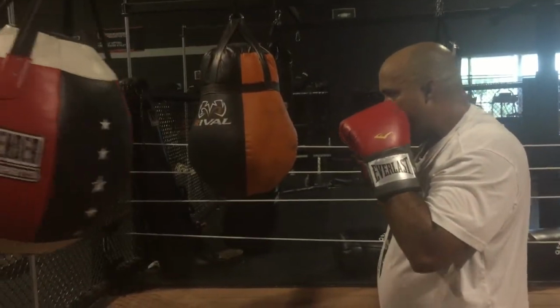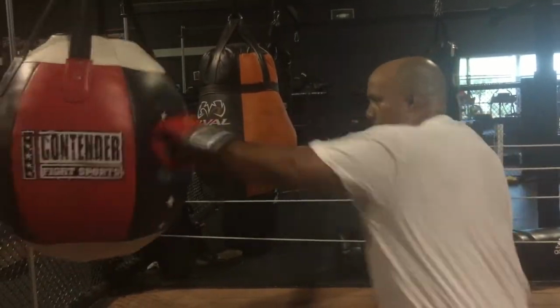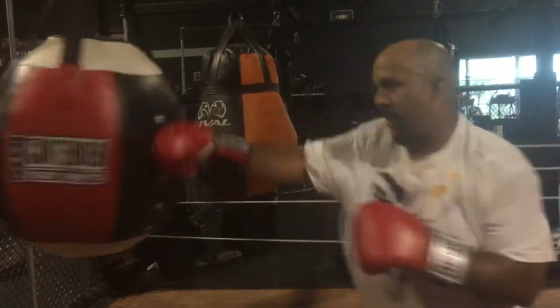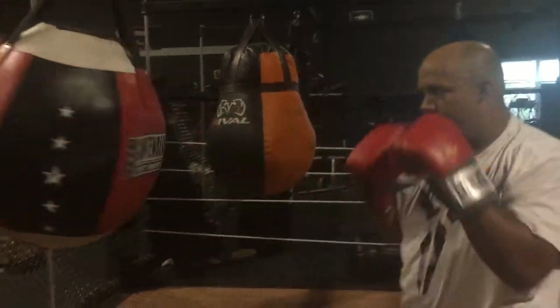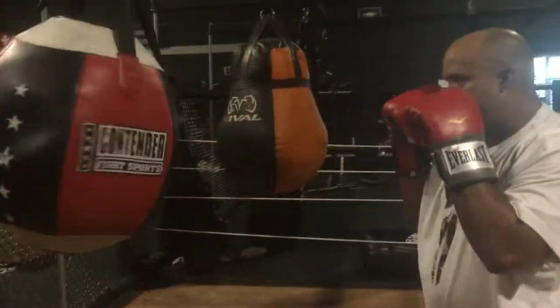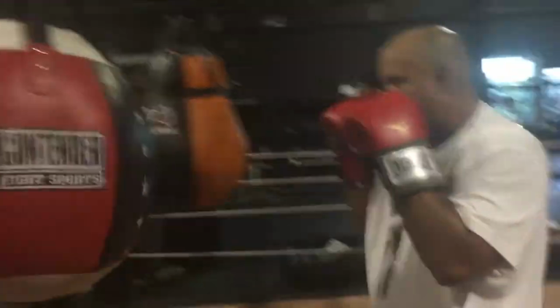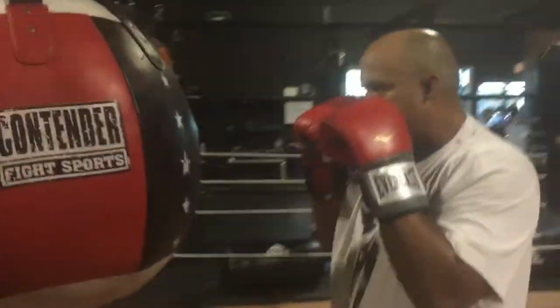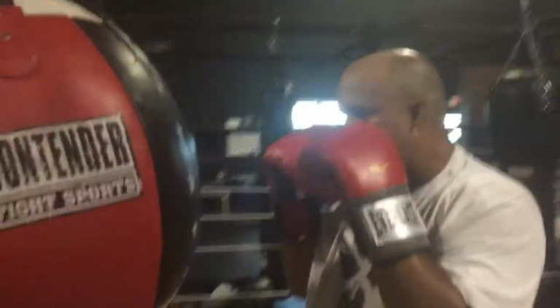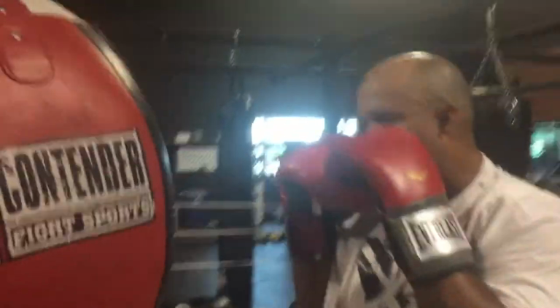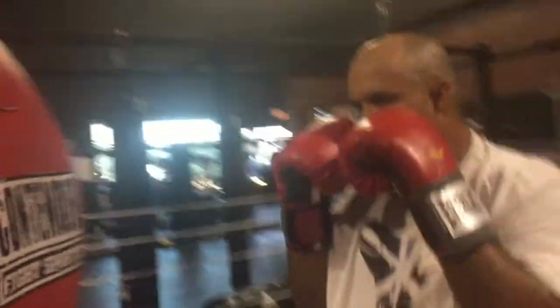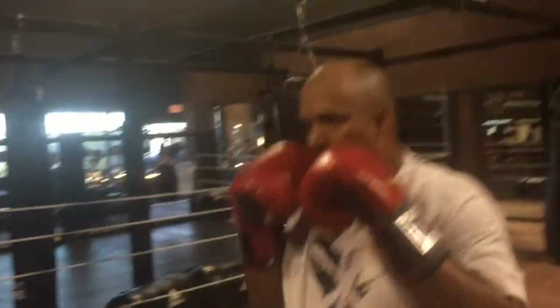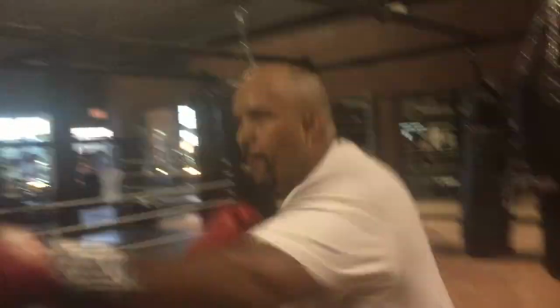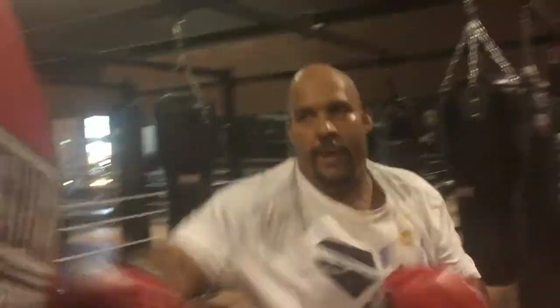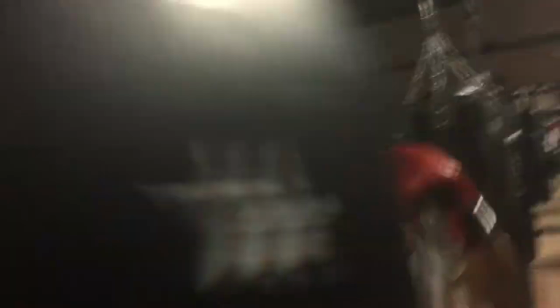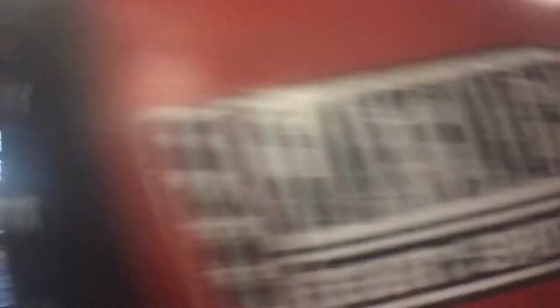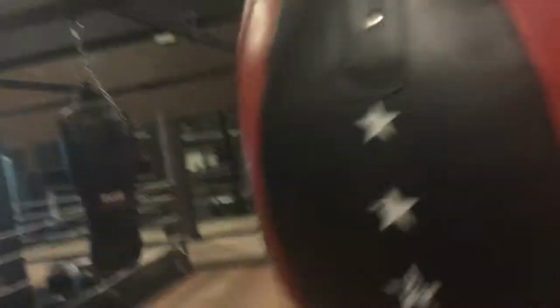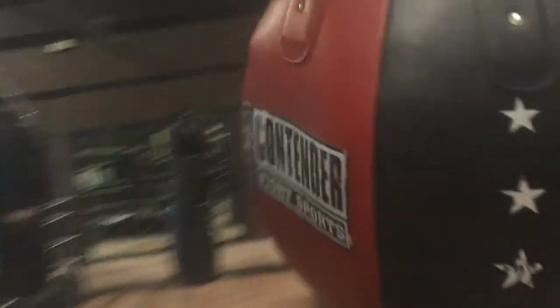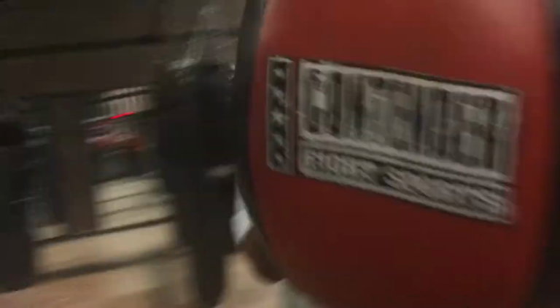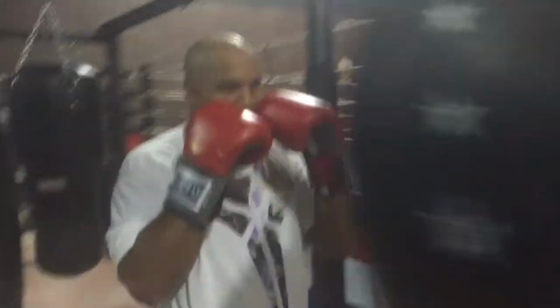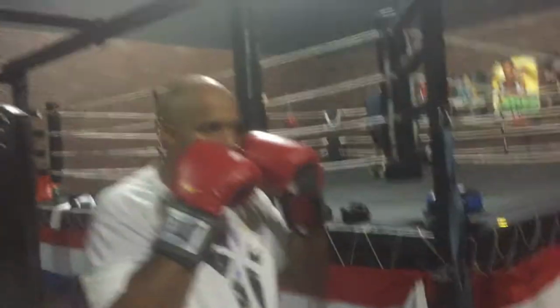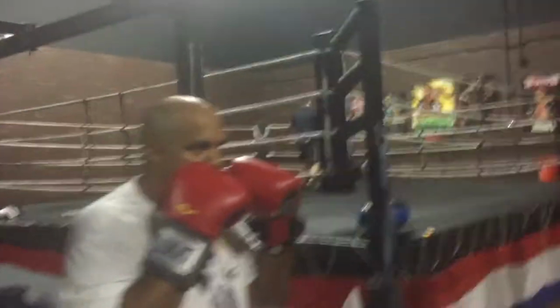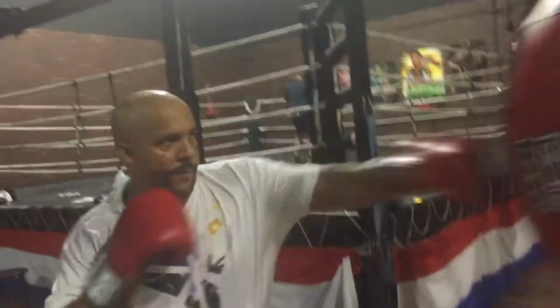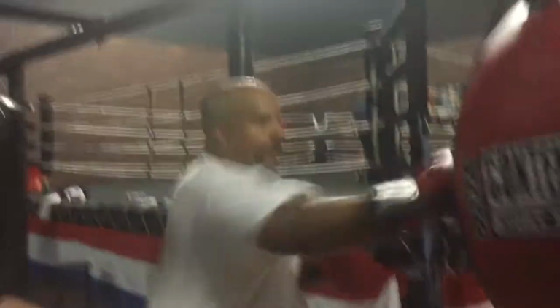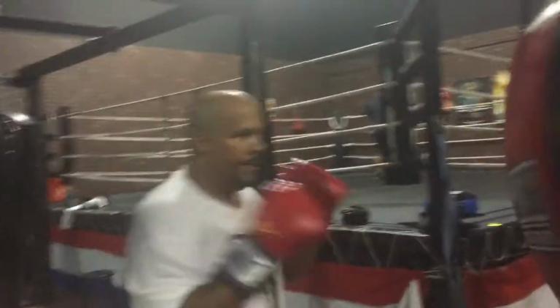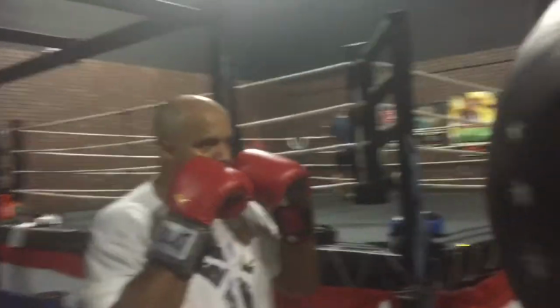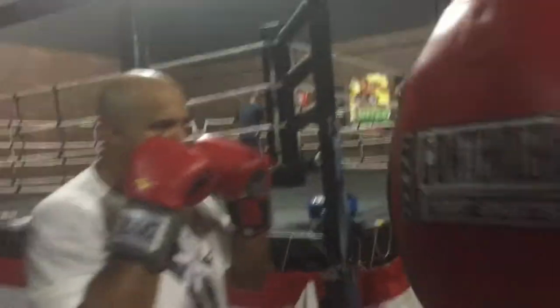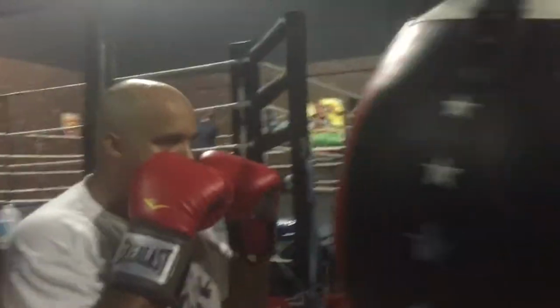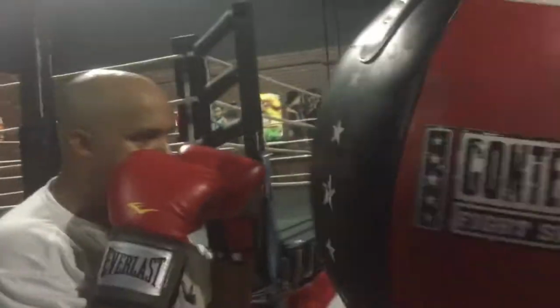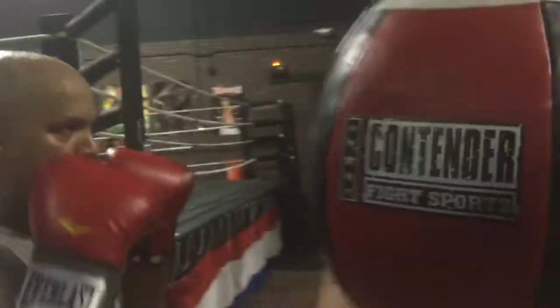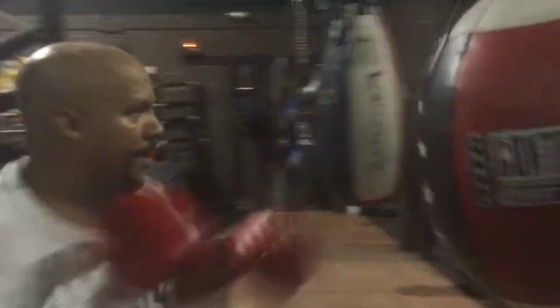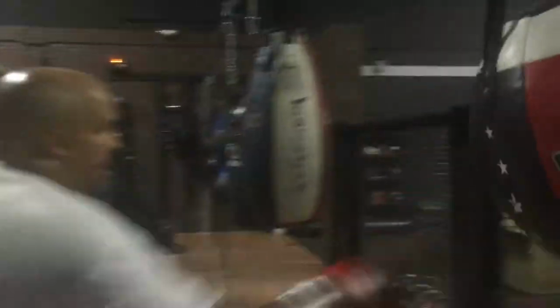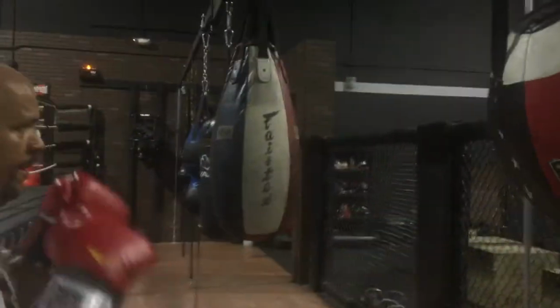Here we go. Good. That was a nice one. Good. Bring it right back by your jaw. Here we go. Turning it over. That looks good. Turning it over.